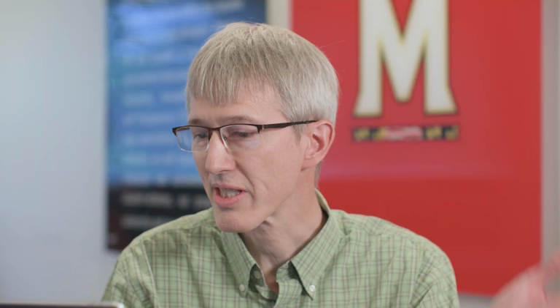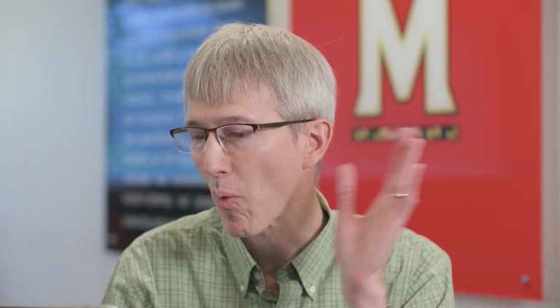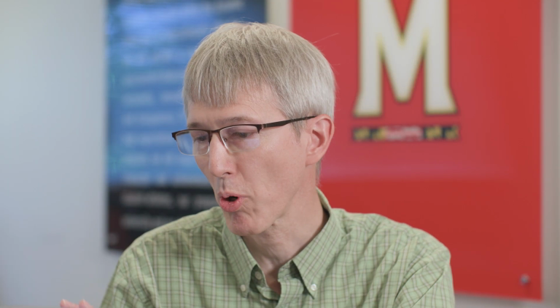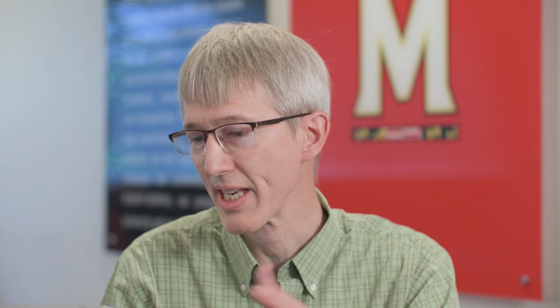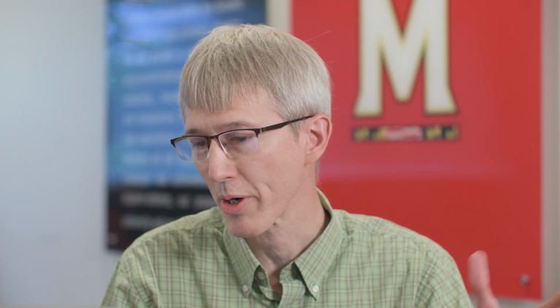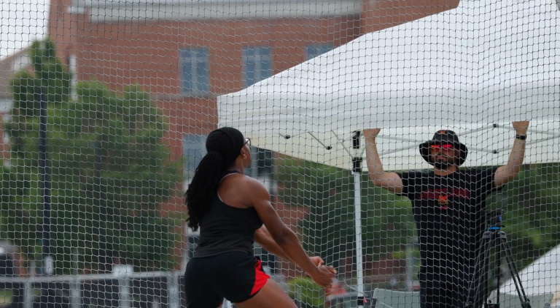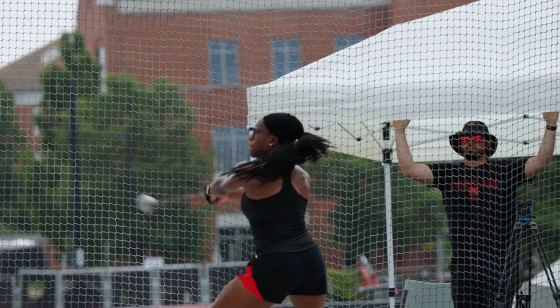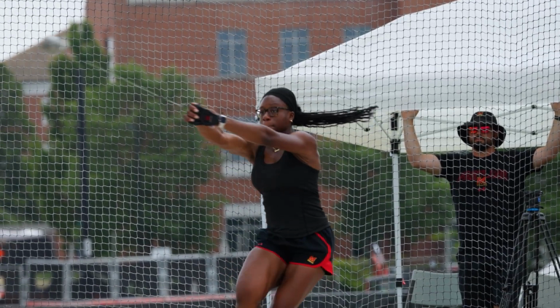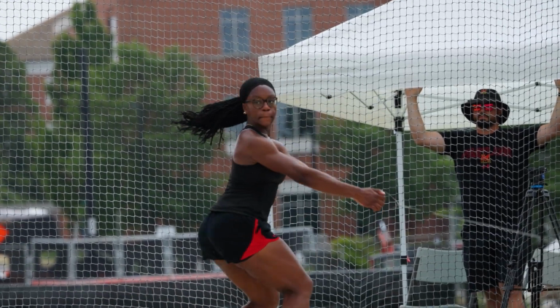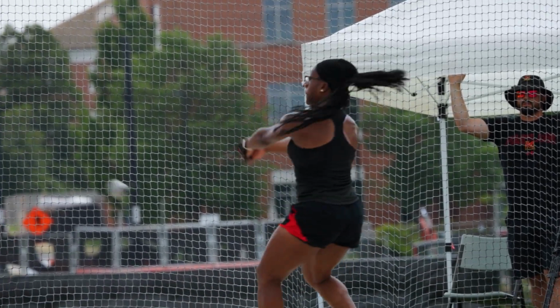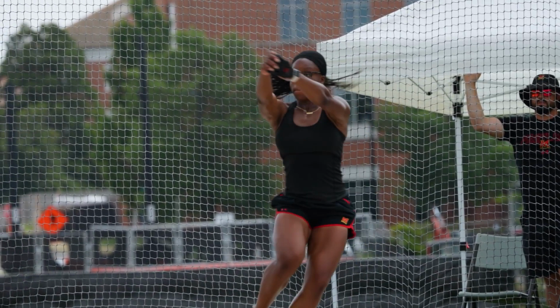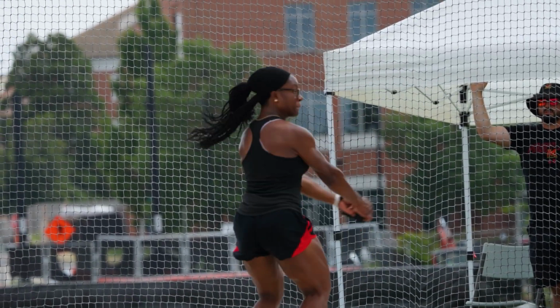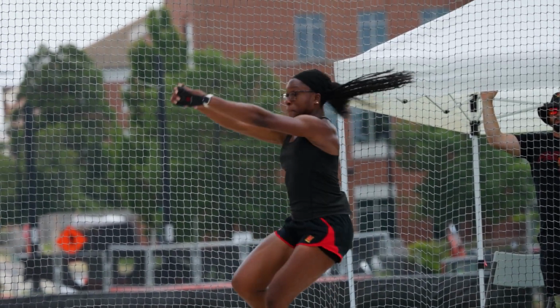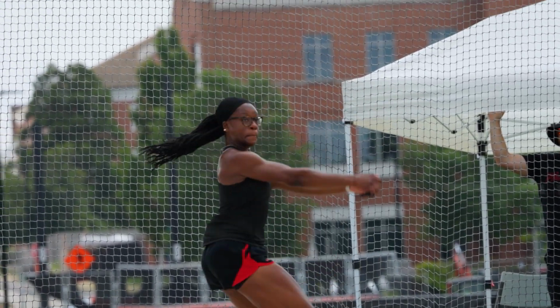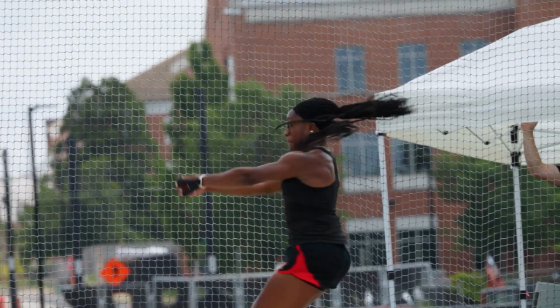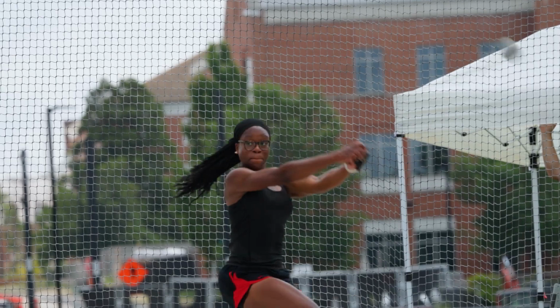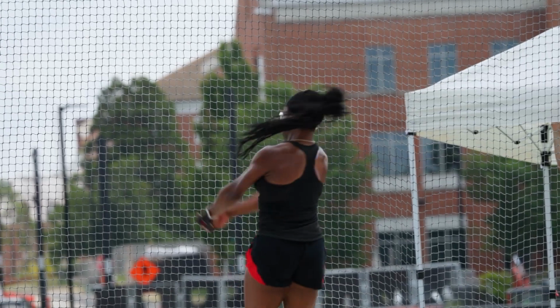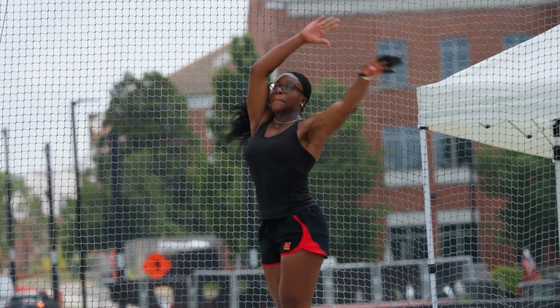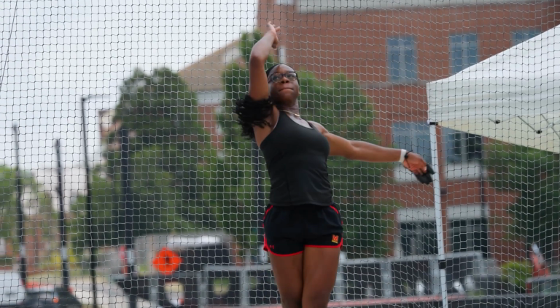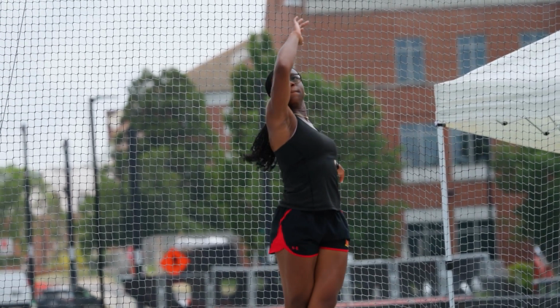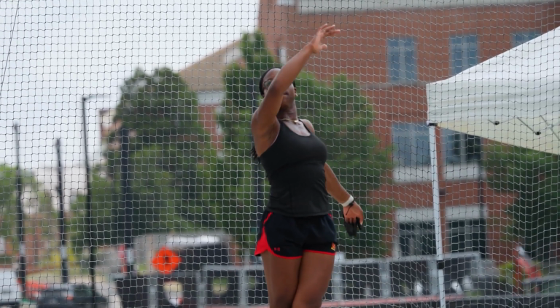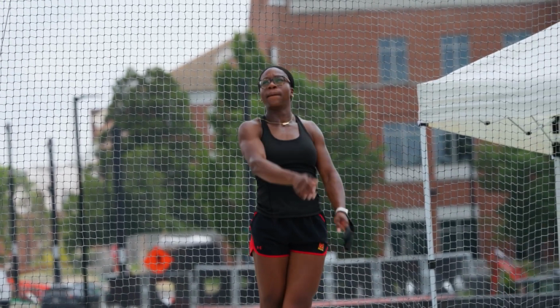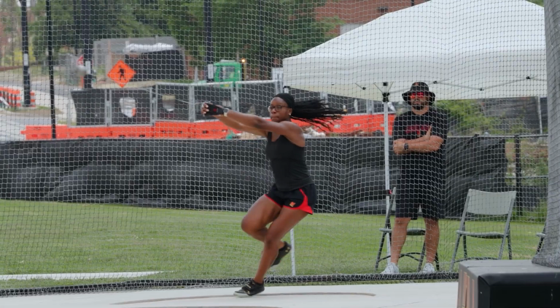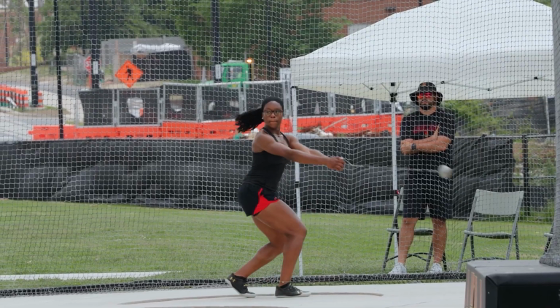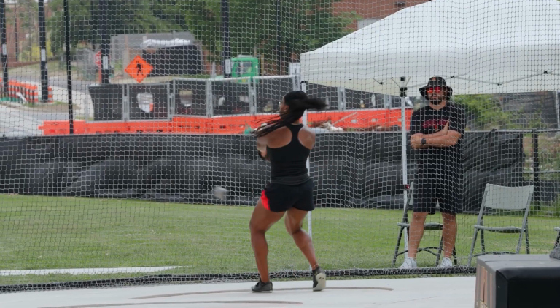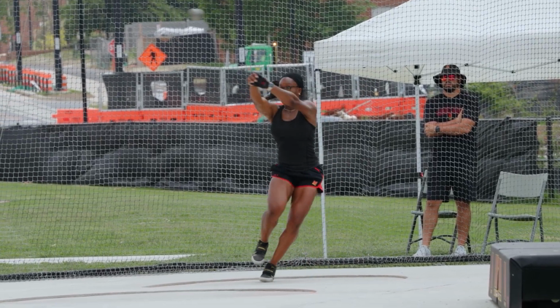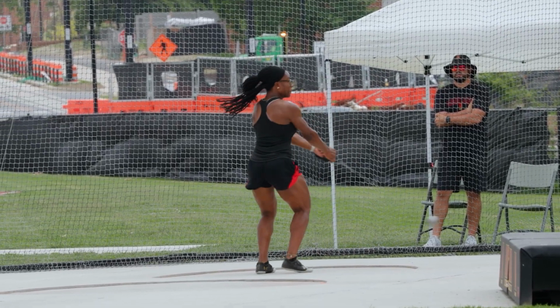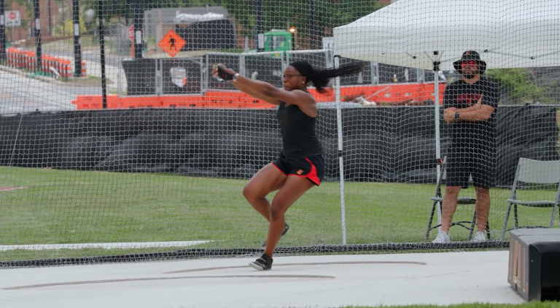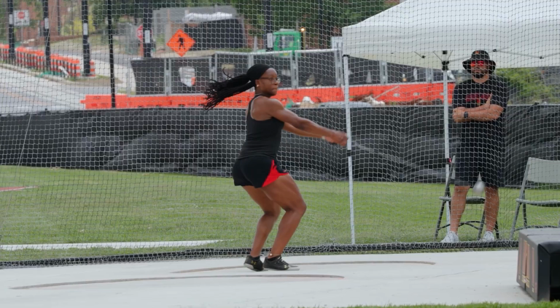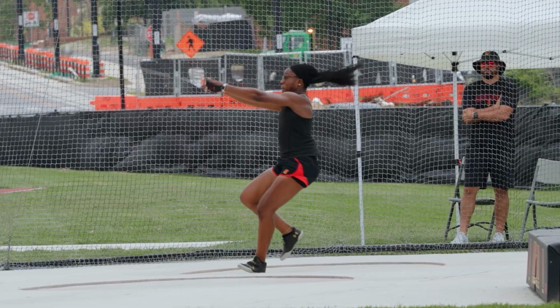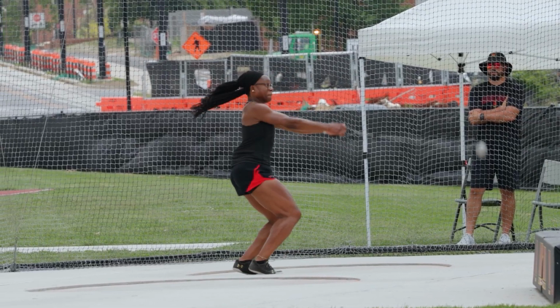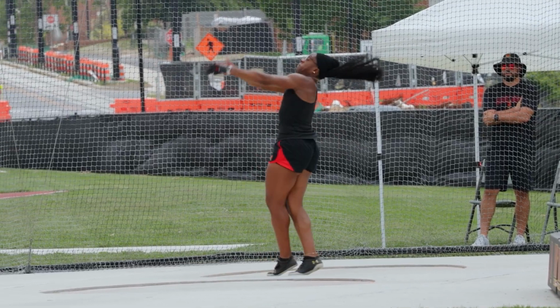You can see how while she's pulling it inward to keep it going in a circle — that's the centripetal force — she's also getting the hammer faster and faster. Later in her throw she's tilting the circle so that when she releases it, it flies up at an angle. And that's what's going to give her the distance.